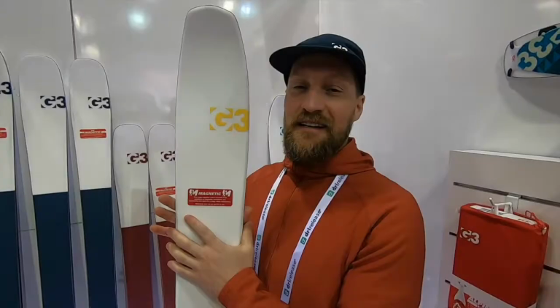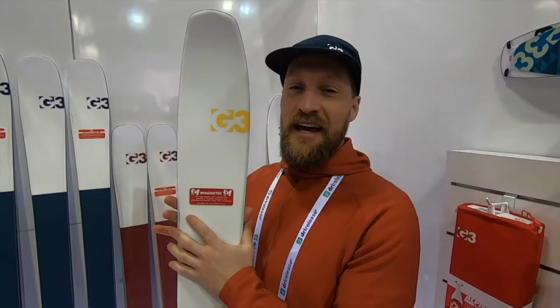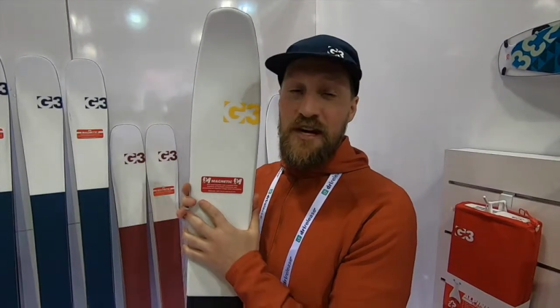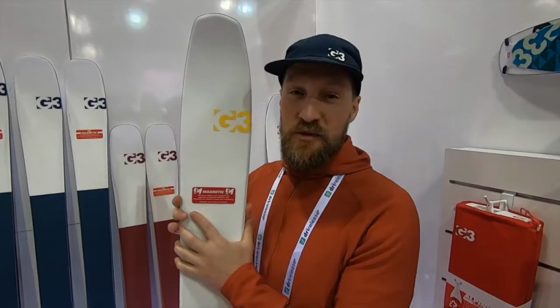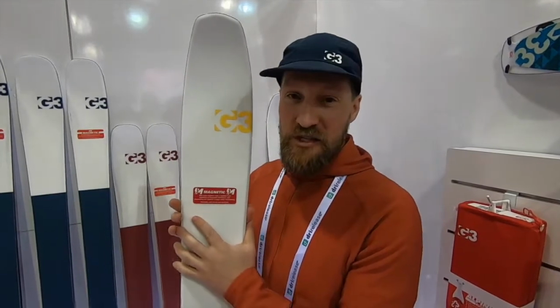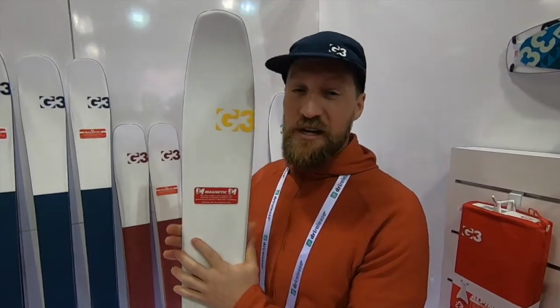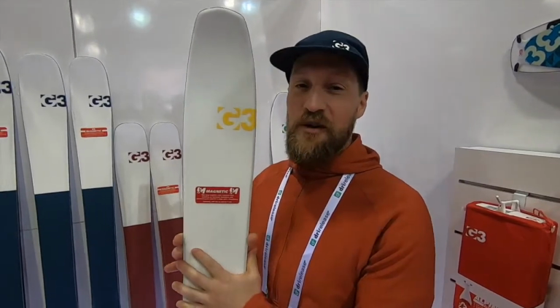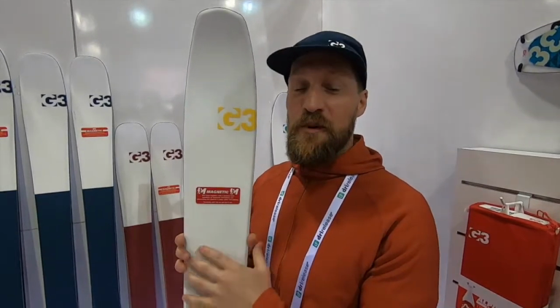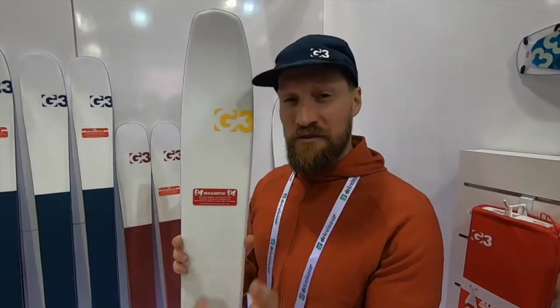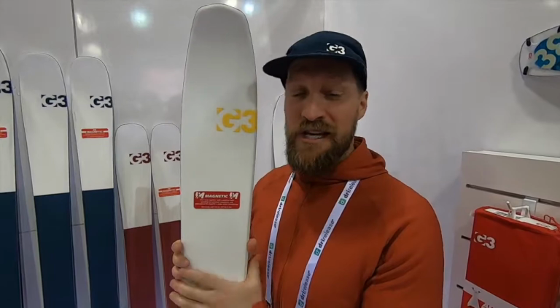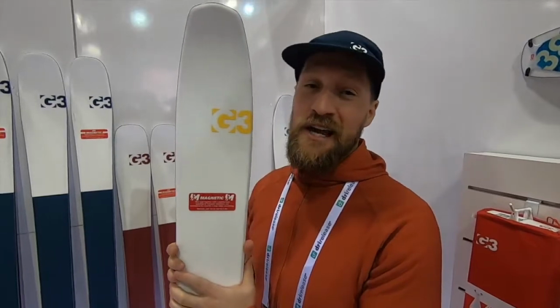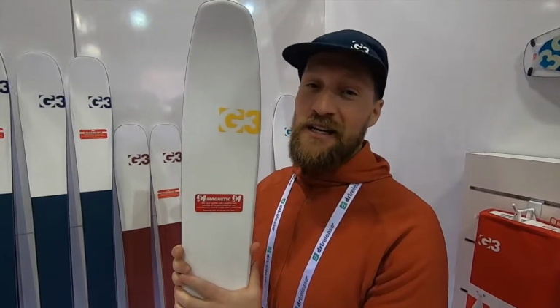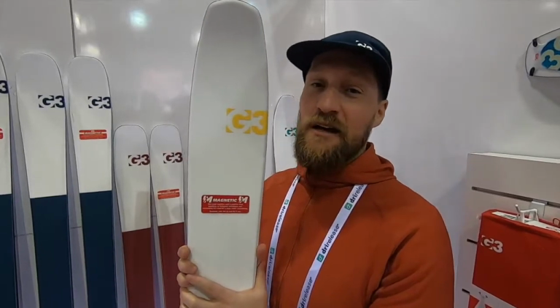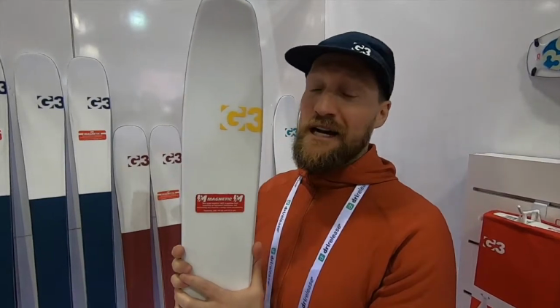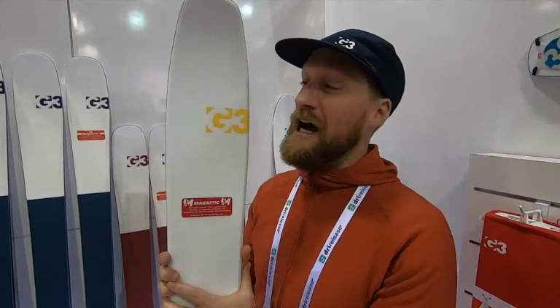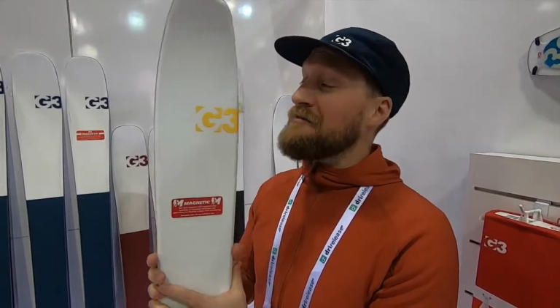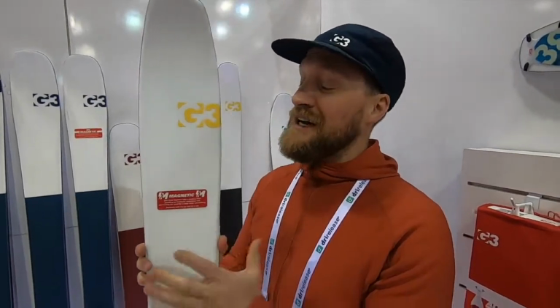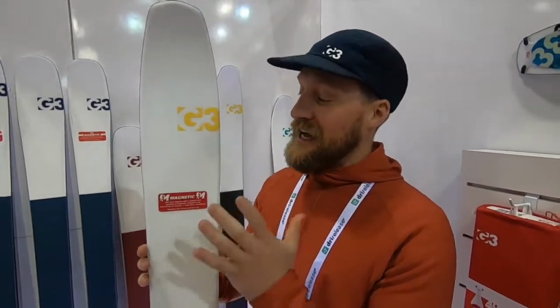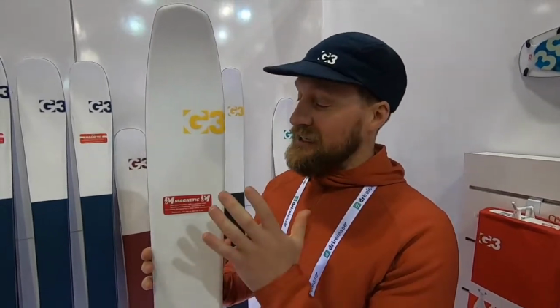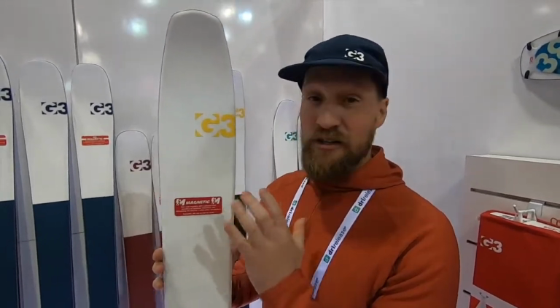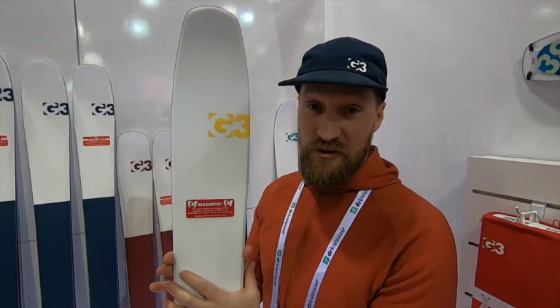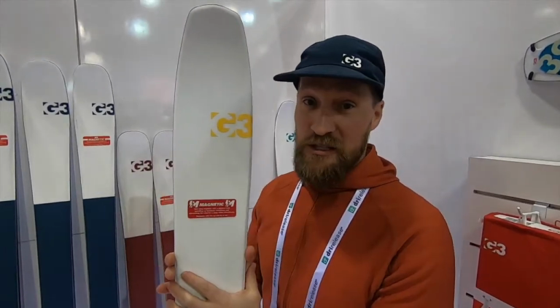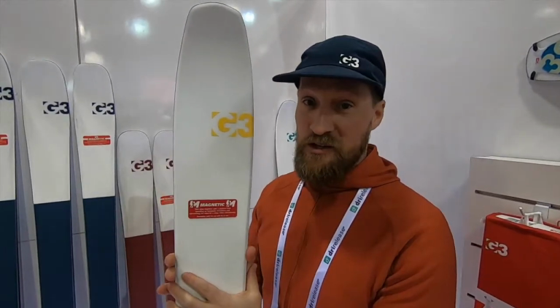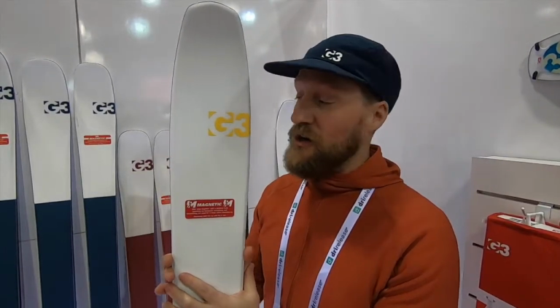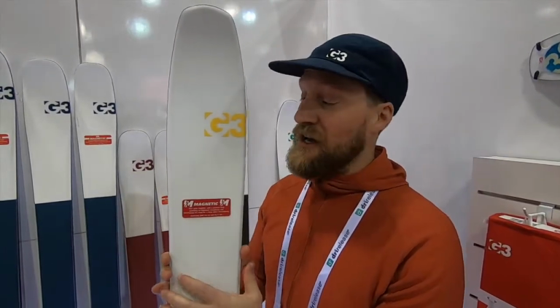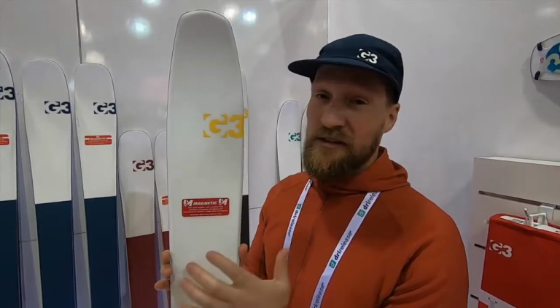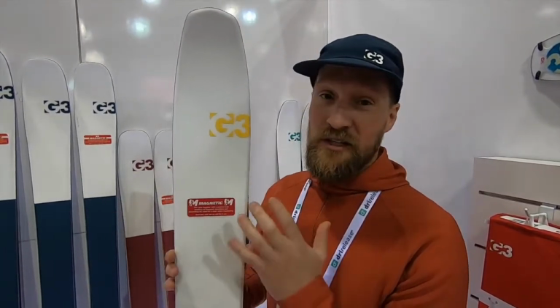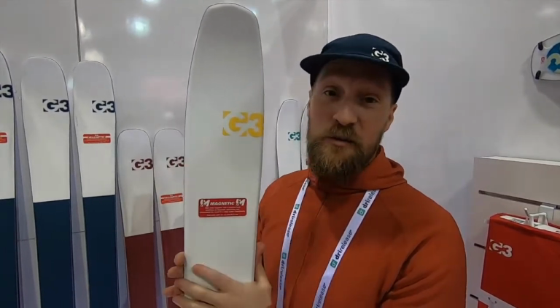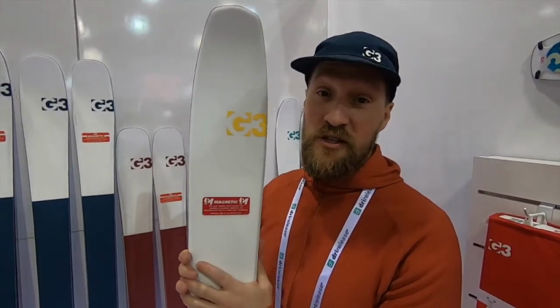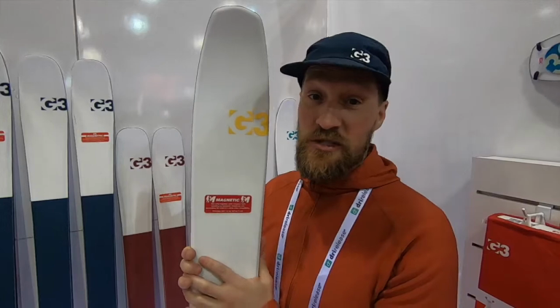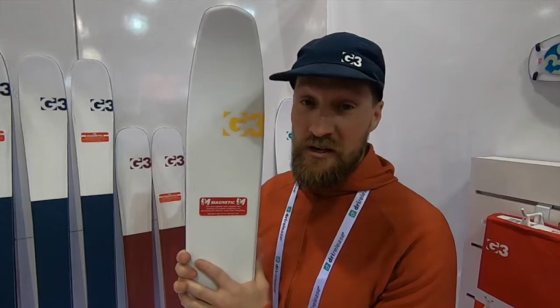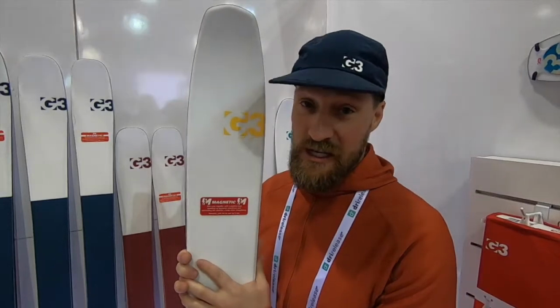Hey, I'm Dustin with G3. I'm here with BackcountrySkiingCanada.com at the Outdoor Retailer show, and I'm going to talk about the new Slayer ski.